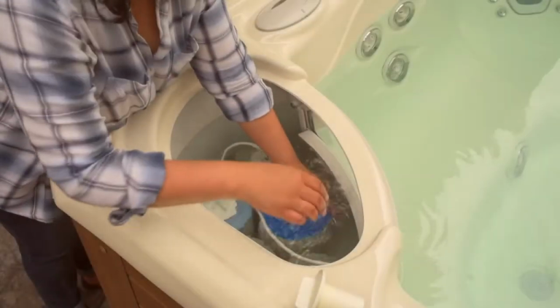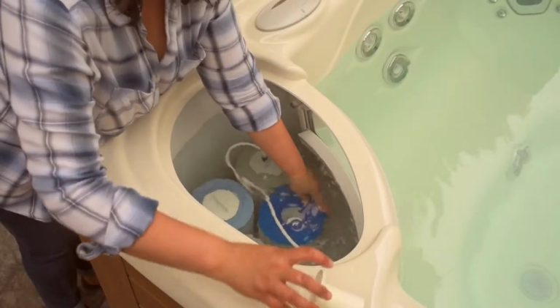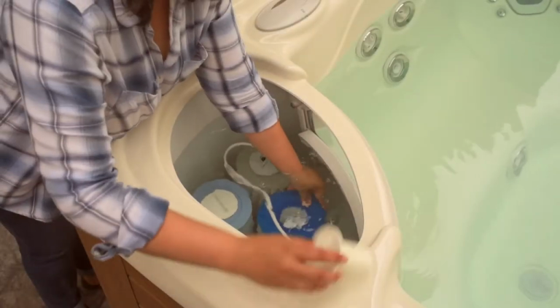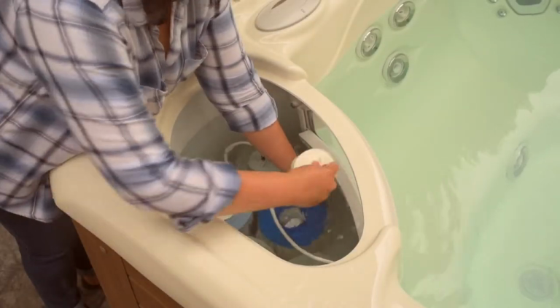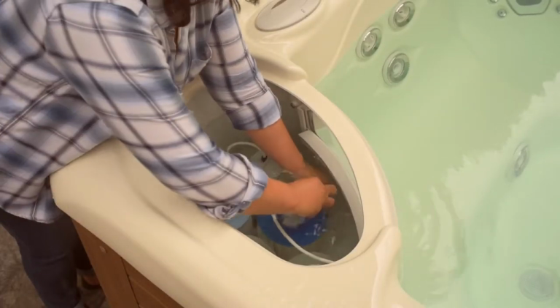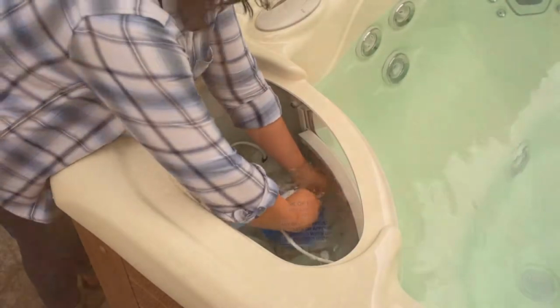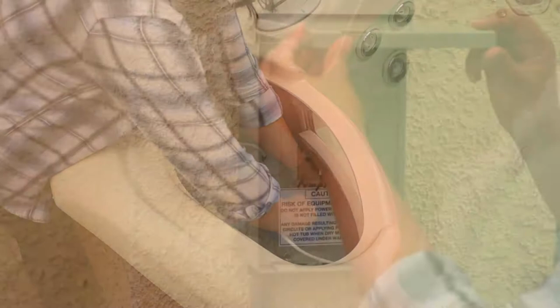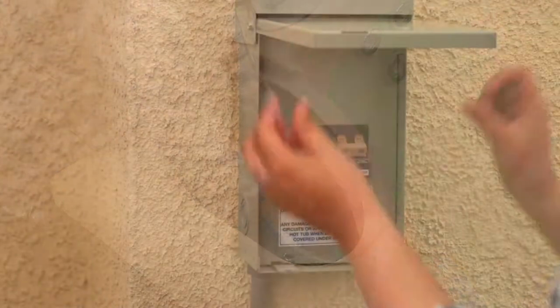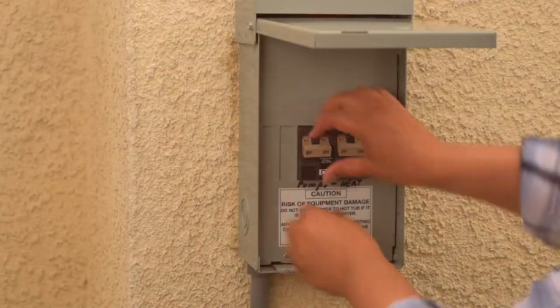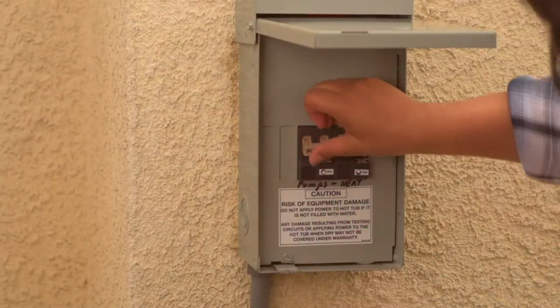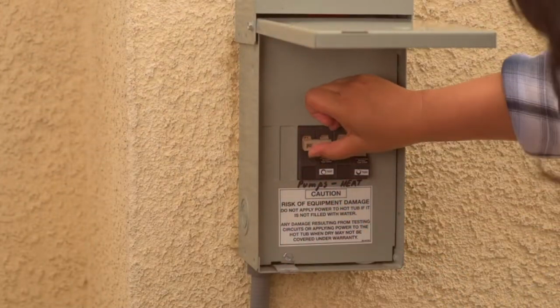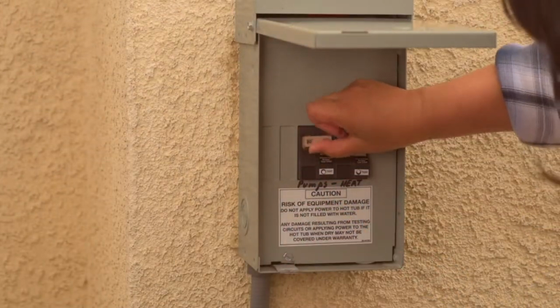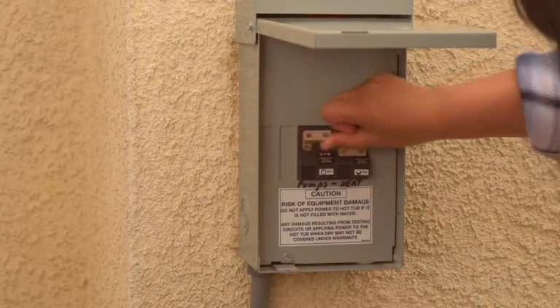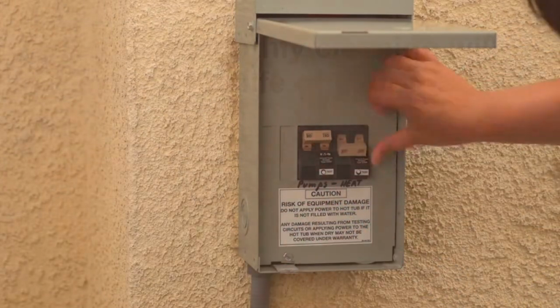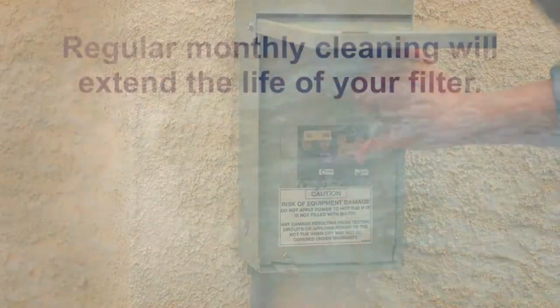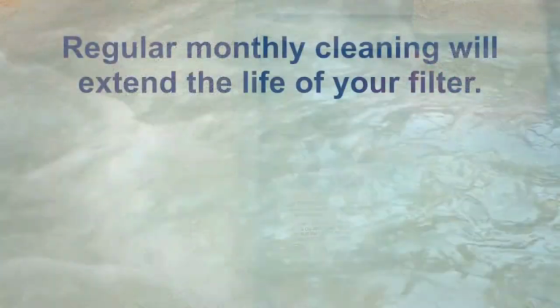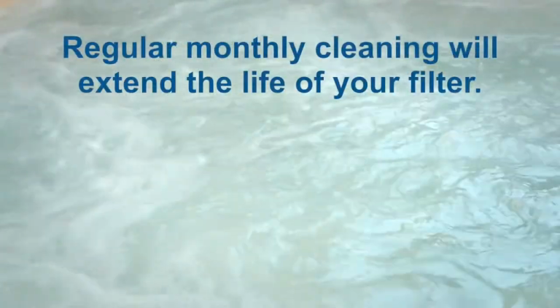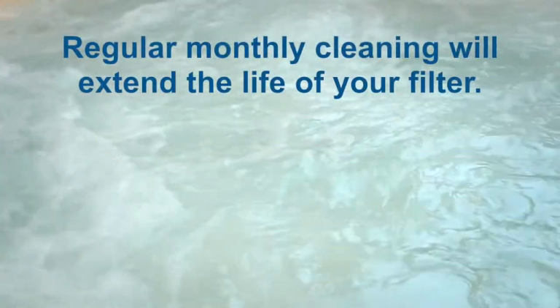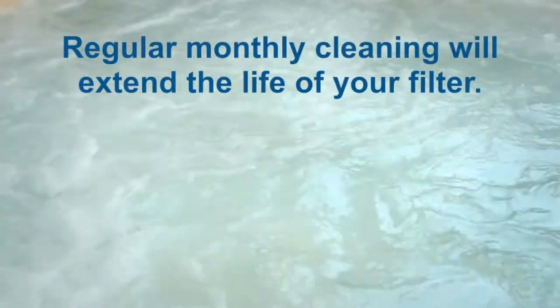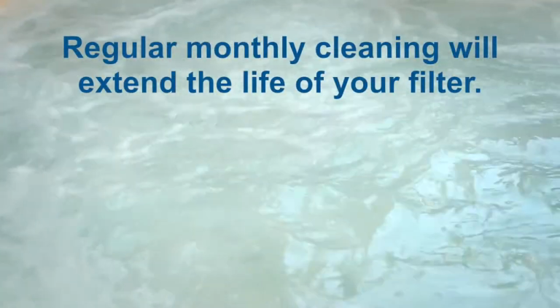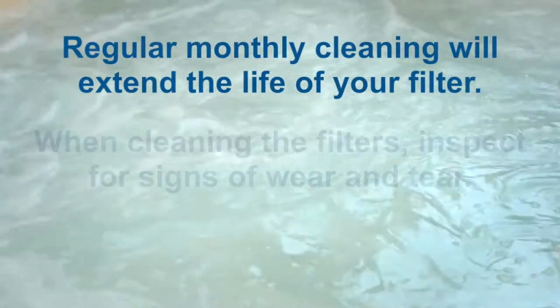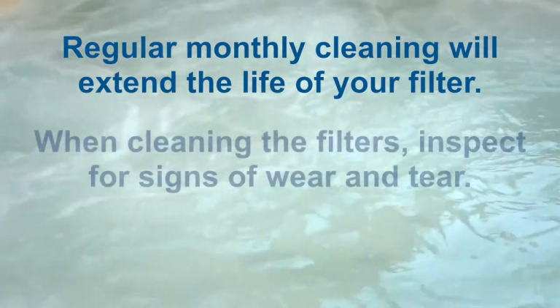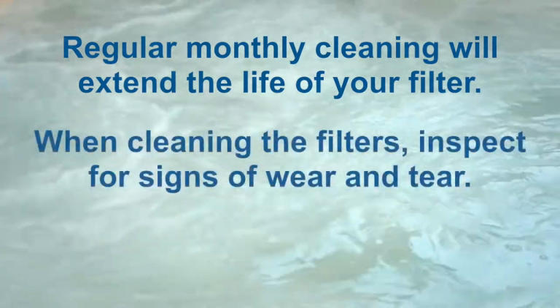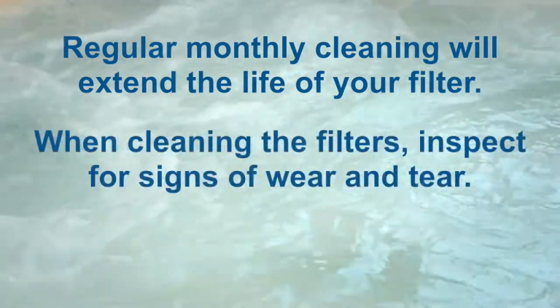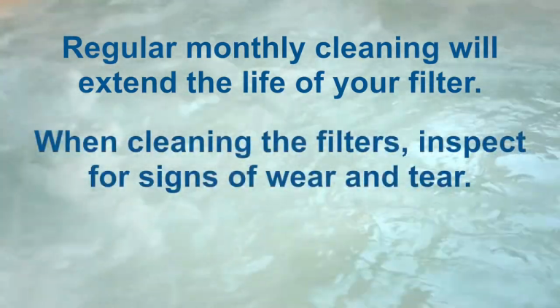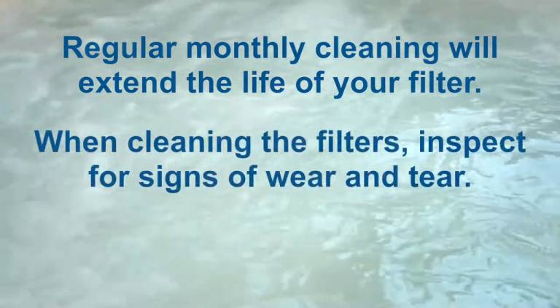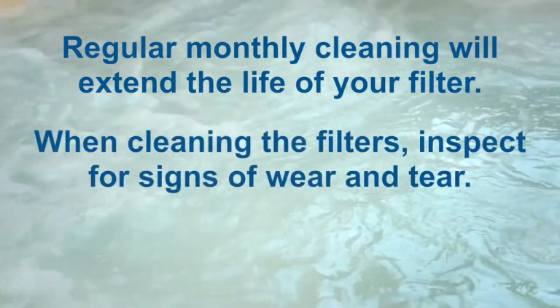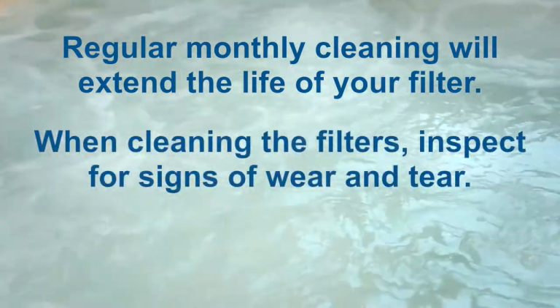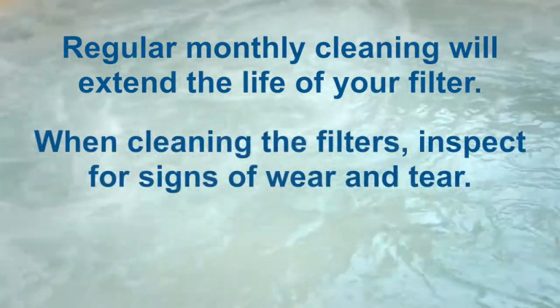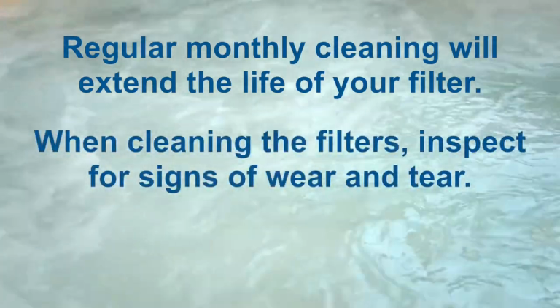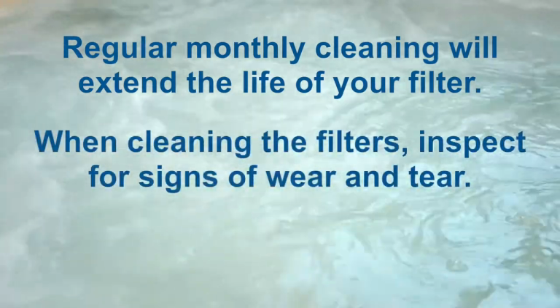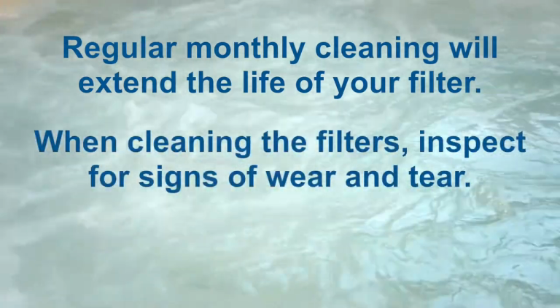Now, replace the filter and turn the power back on. Regular monthly cleaning will extend the life of your filter. When cleaning the filters, inspect for signs of wear and tear.